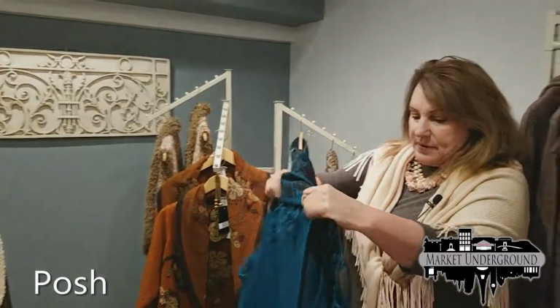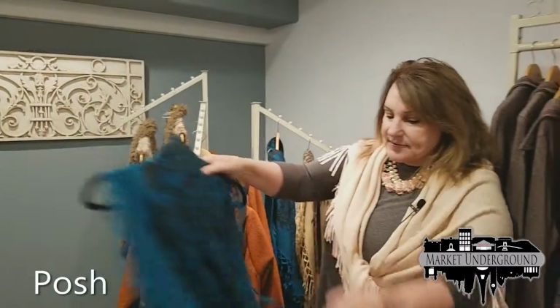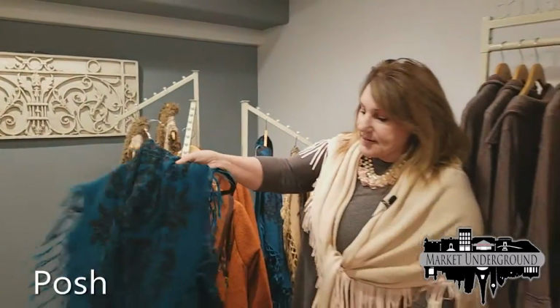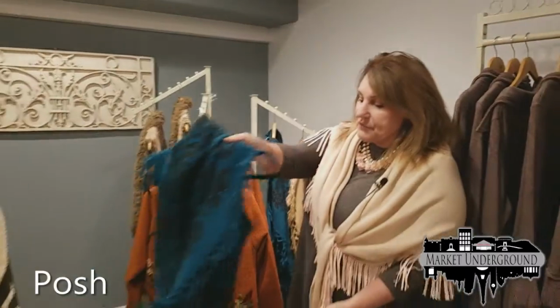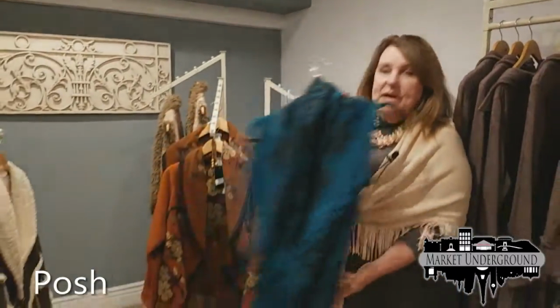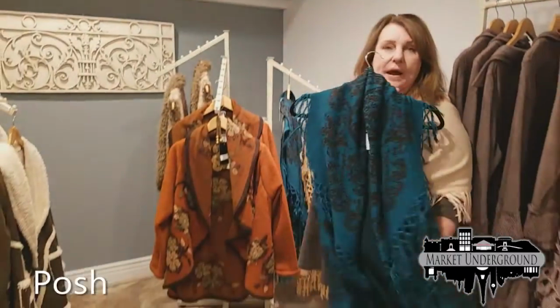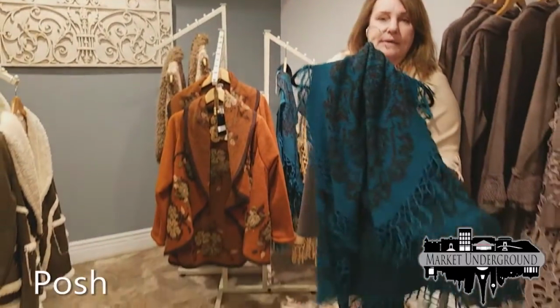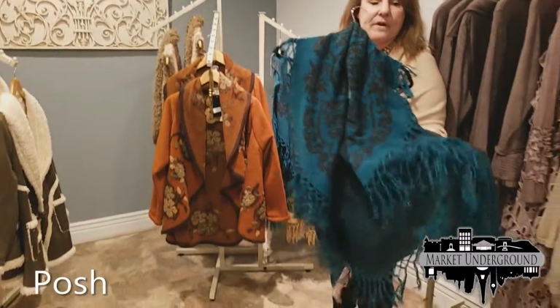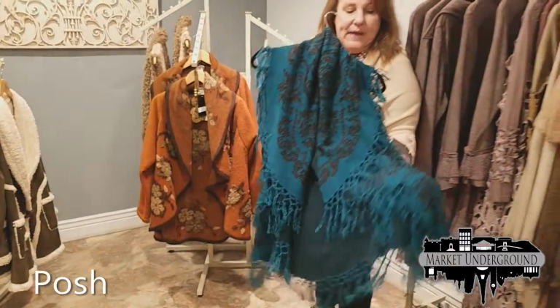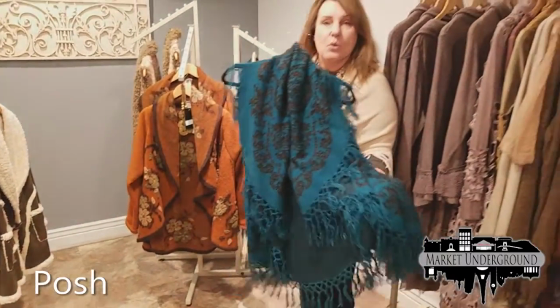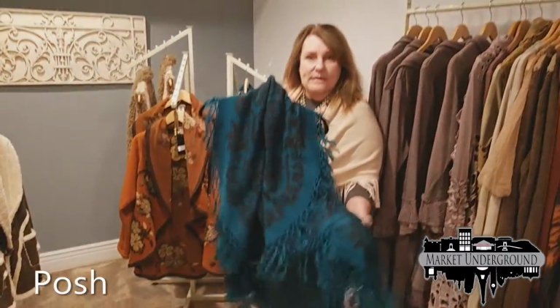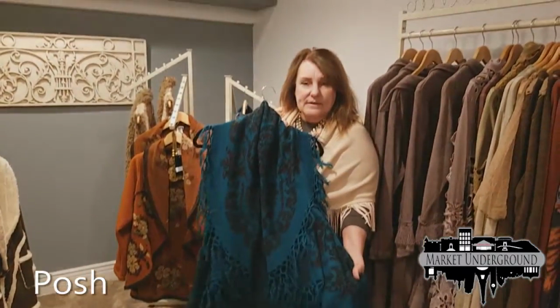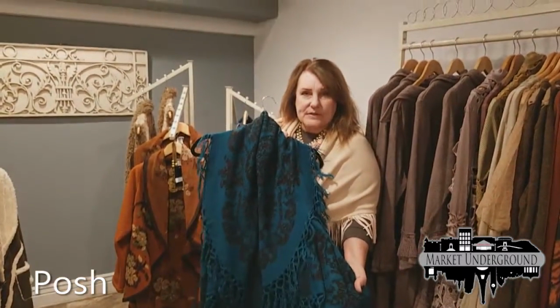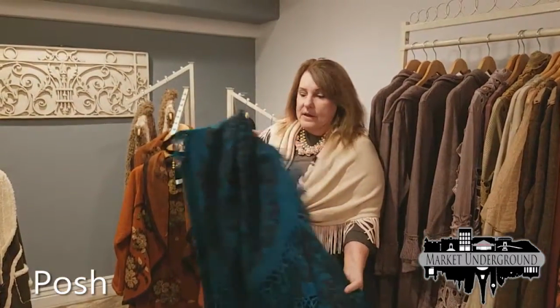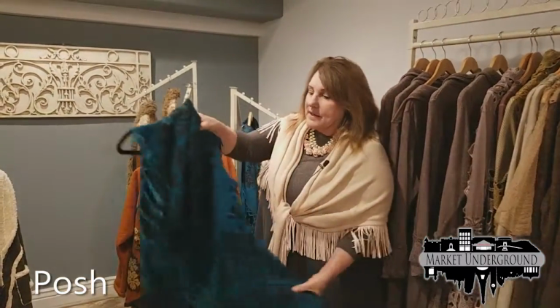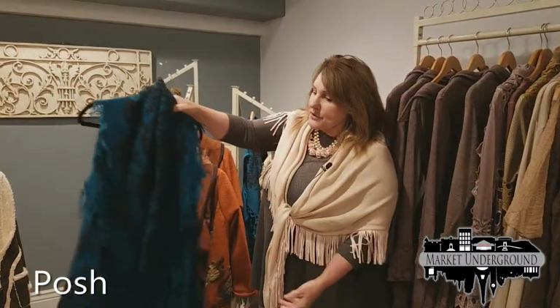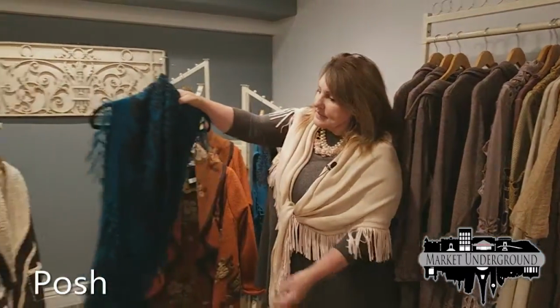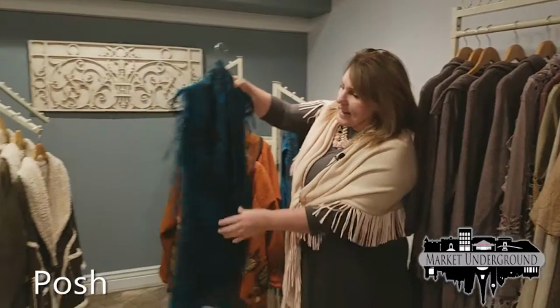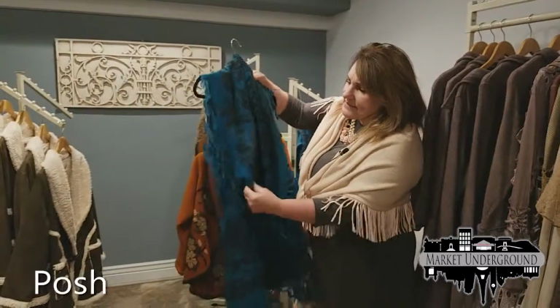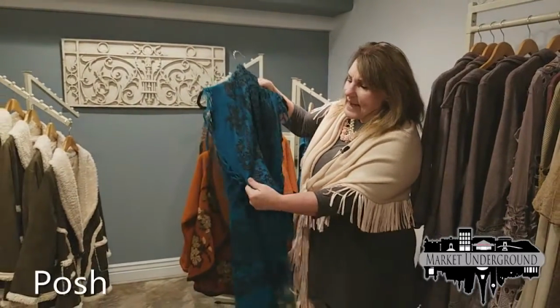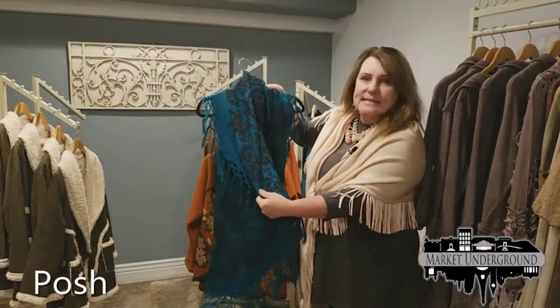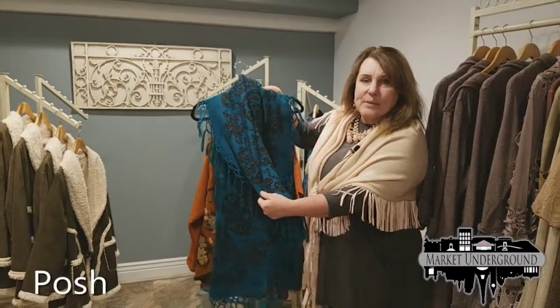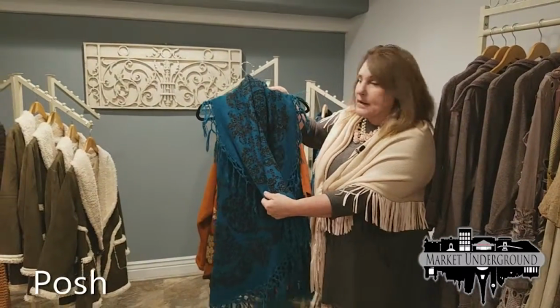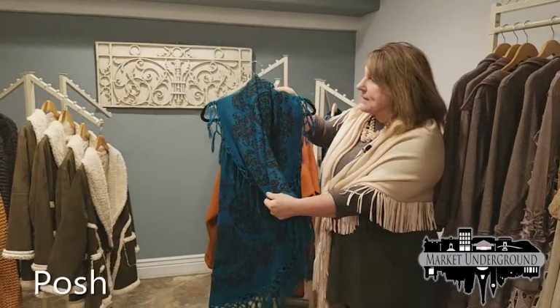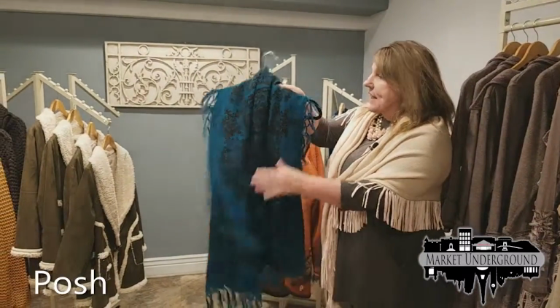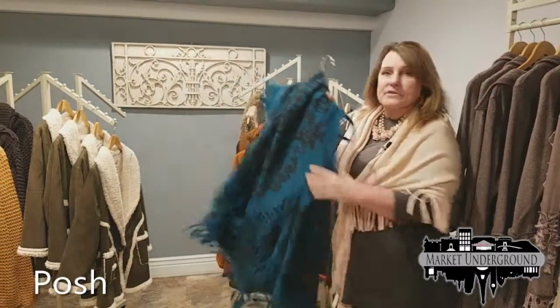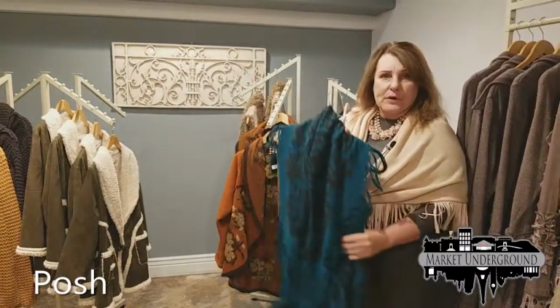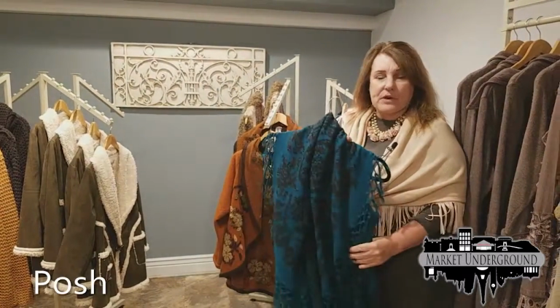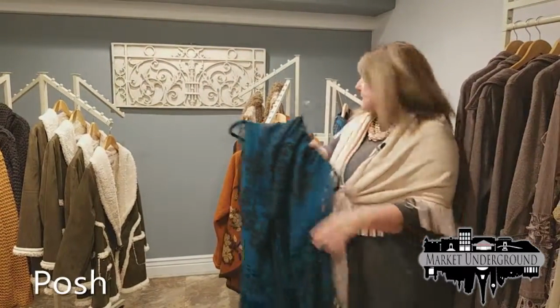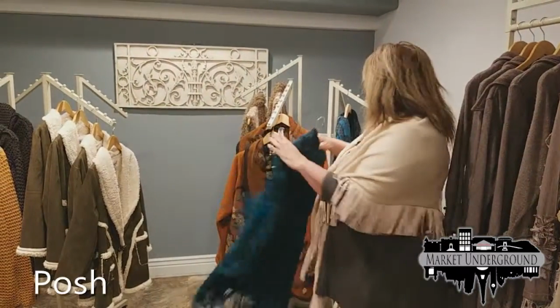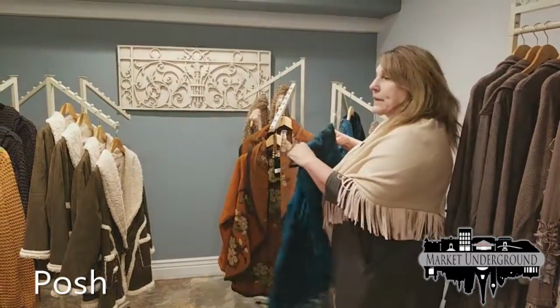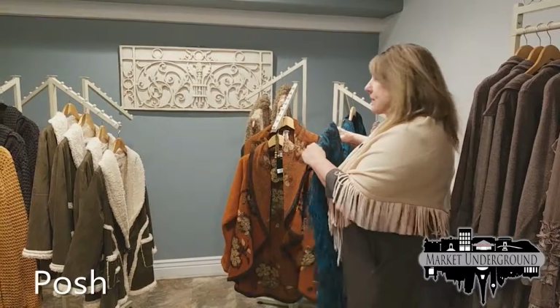This is another very attractive vest. One size fits all. The color is teal and it has an Aztec print on it. These are $45 and it comes in three colors.